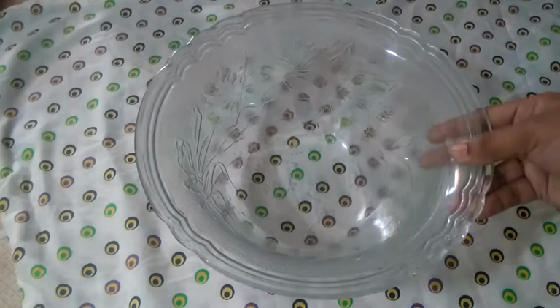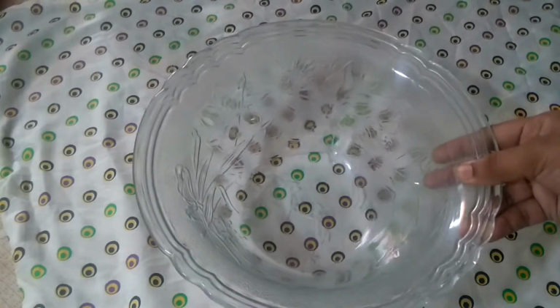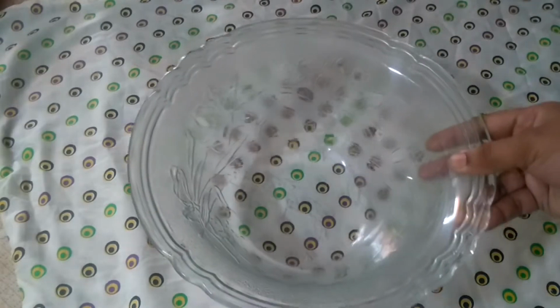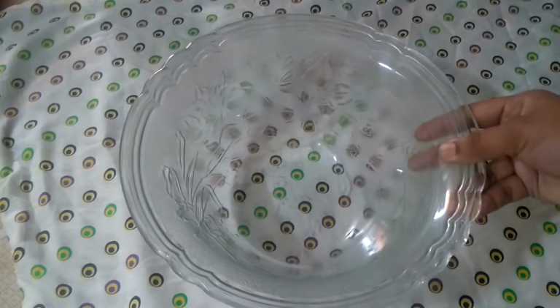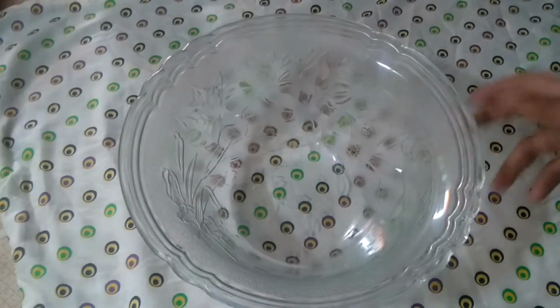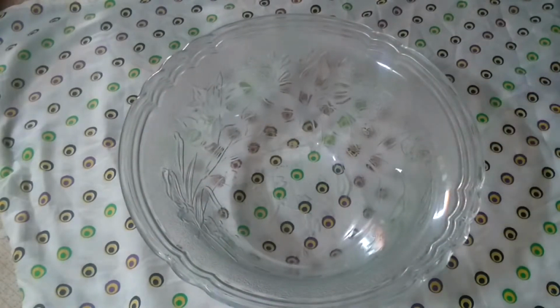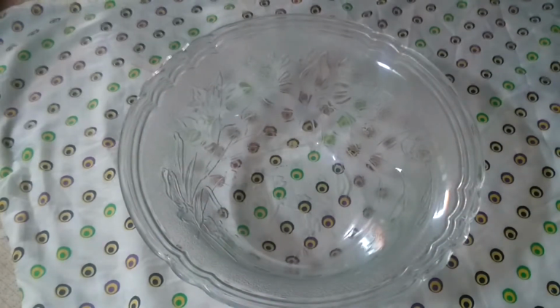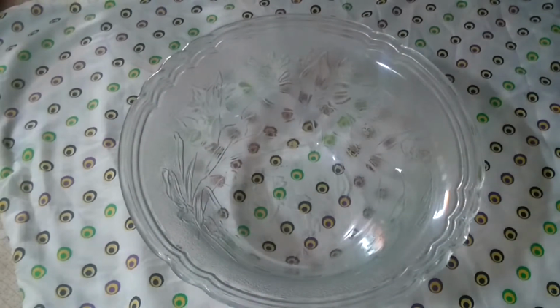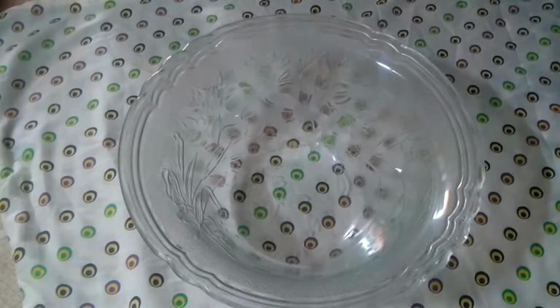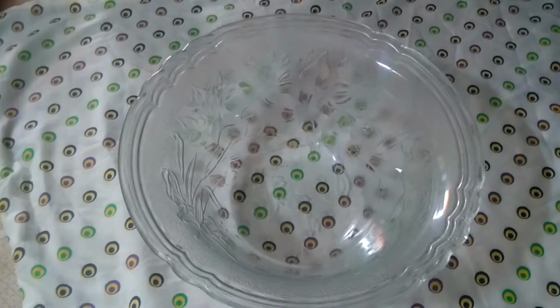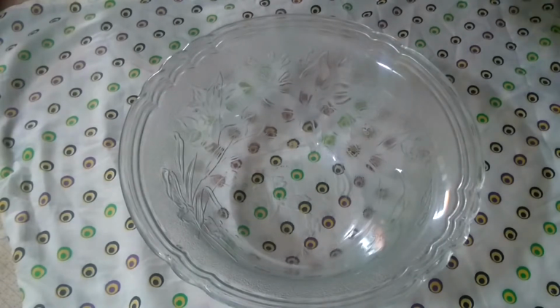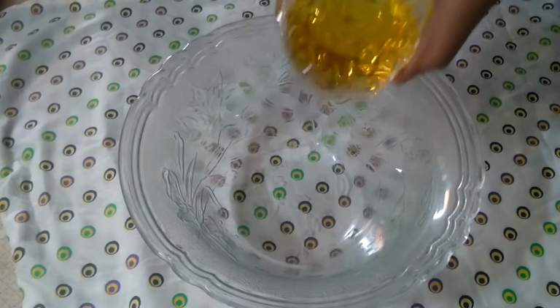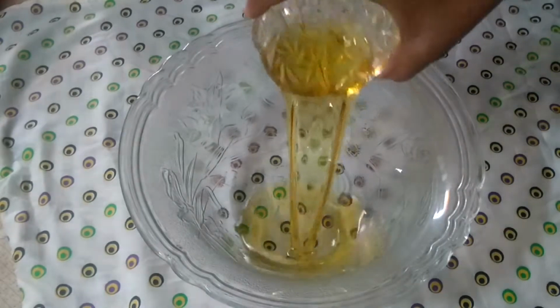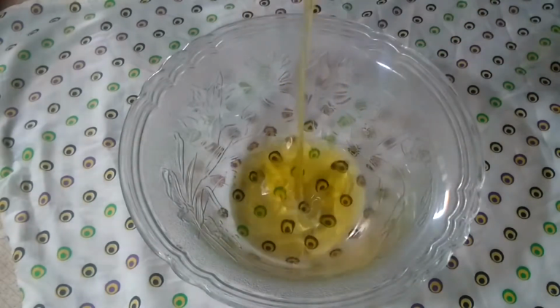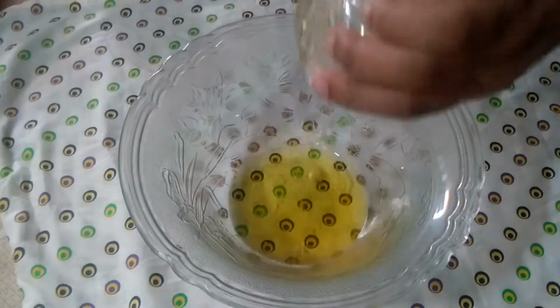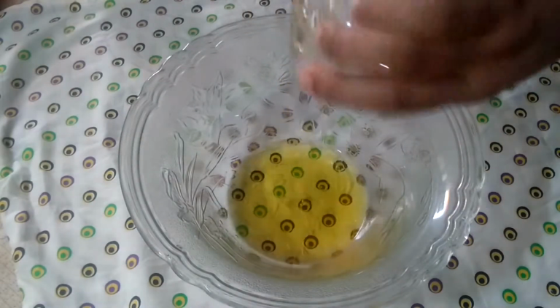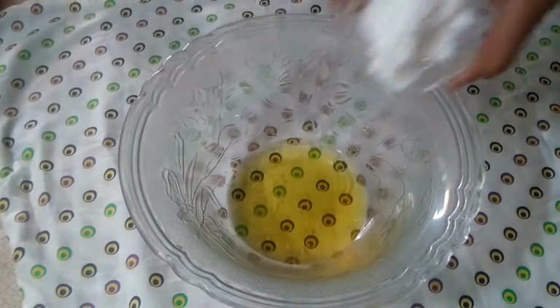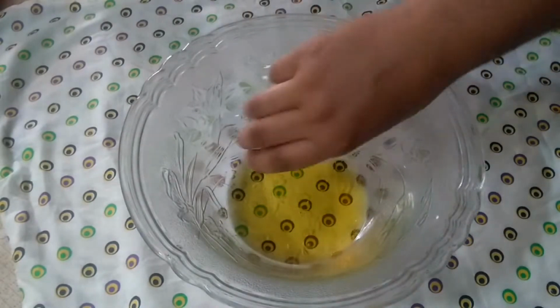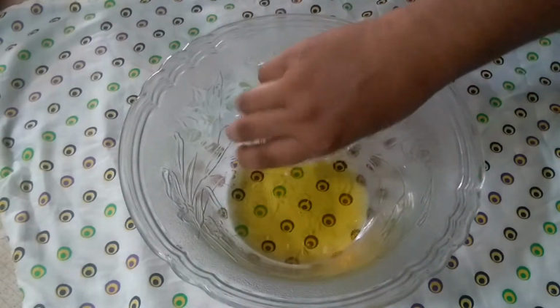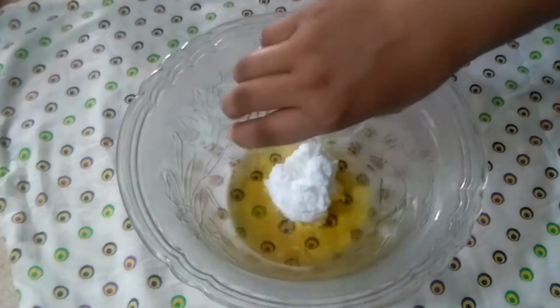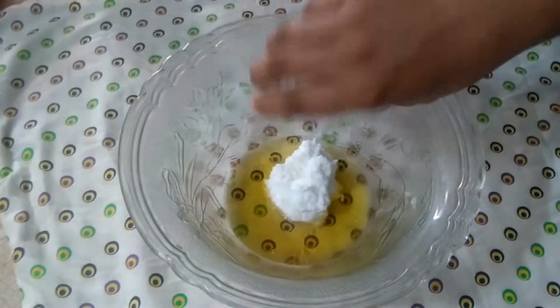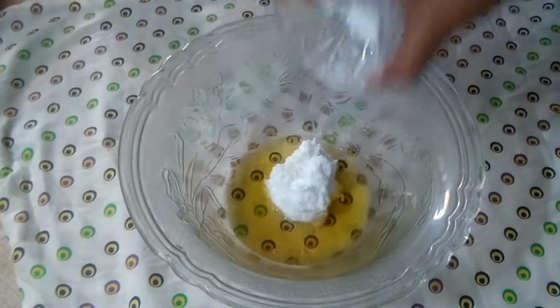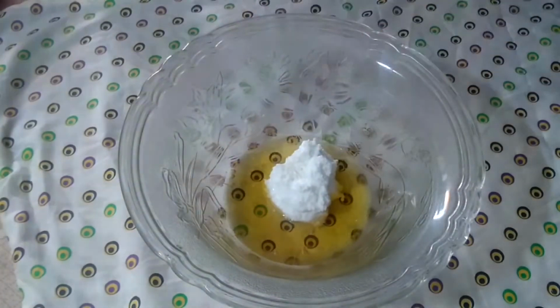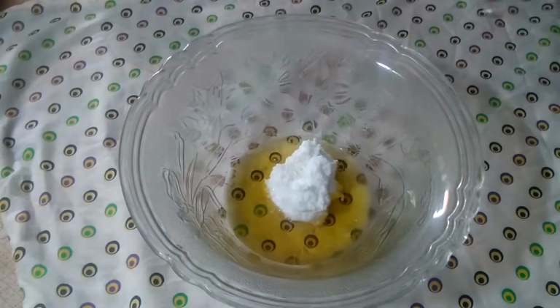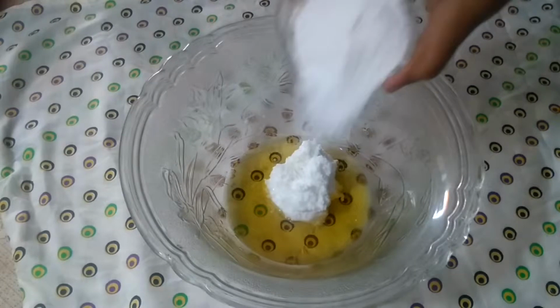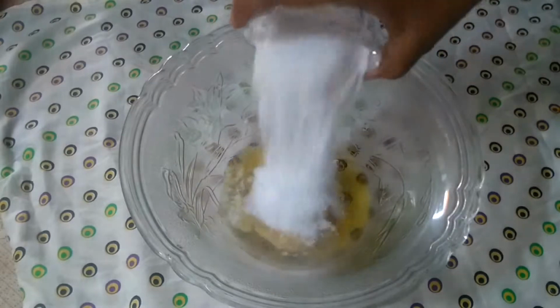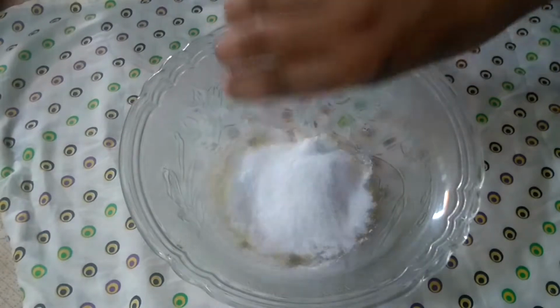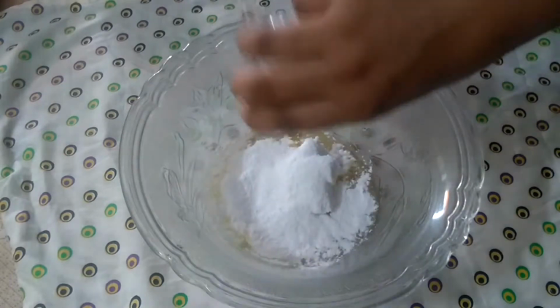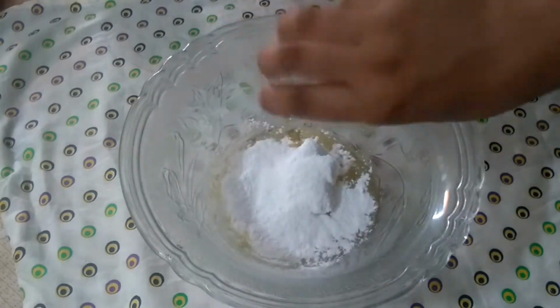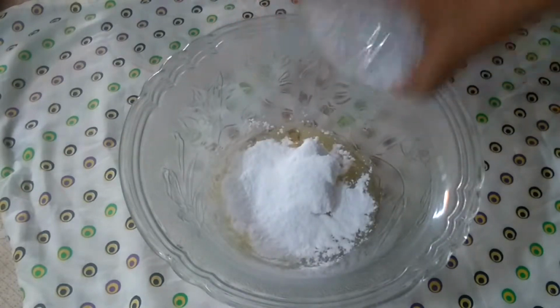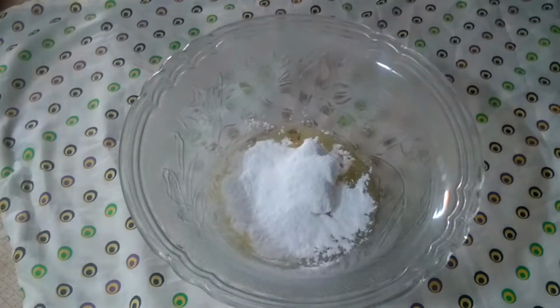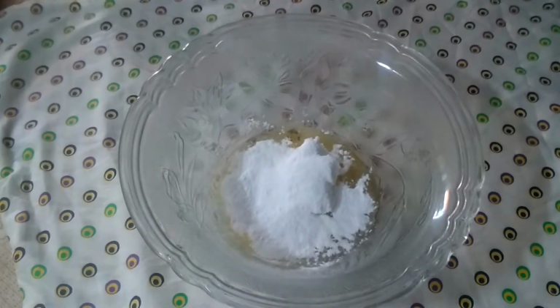In this bowl, we will add 1200 ml of vegetable oil, 1g unsalted butter, and 1 cup of sugar.